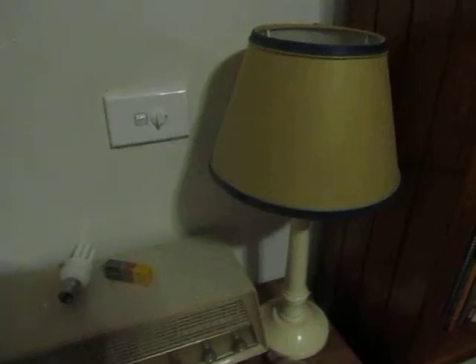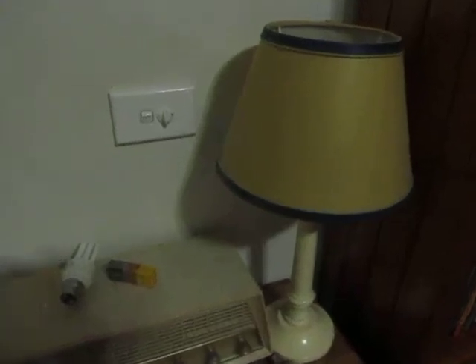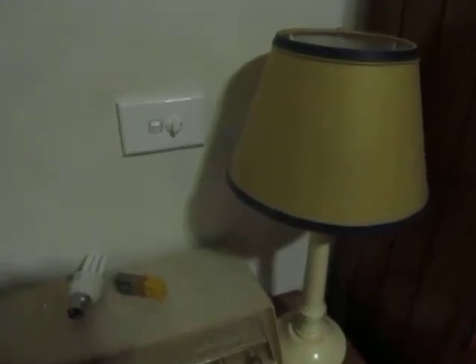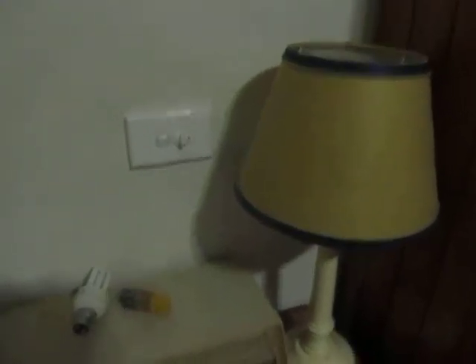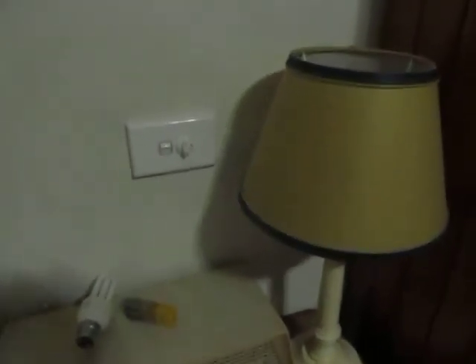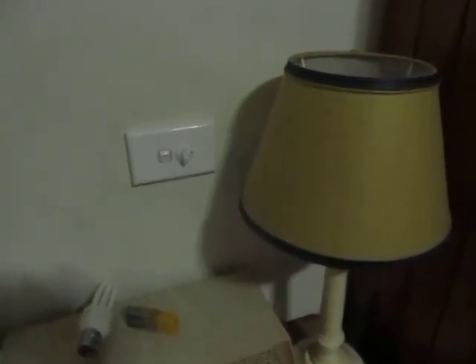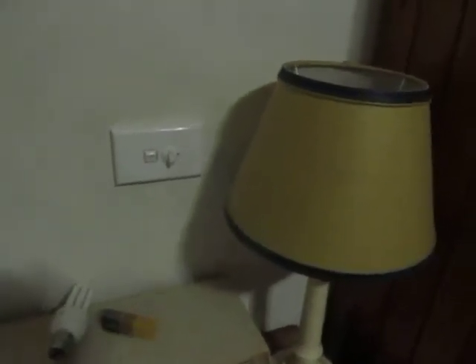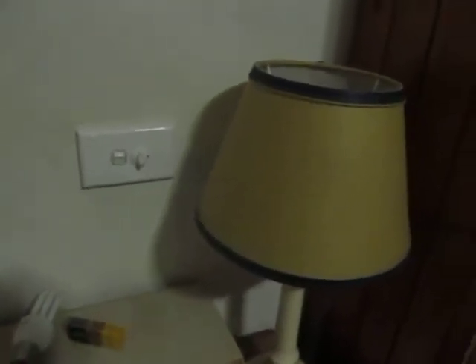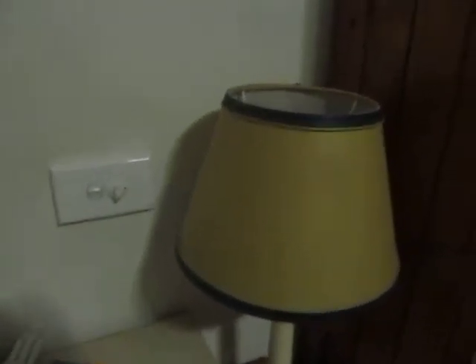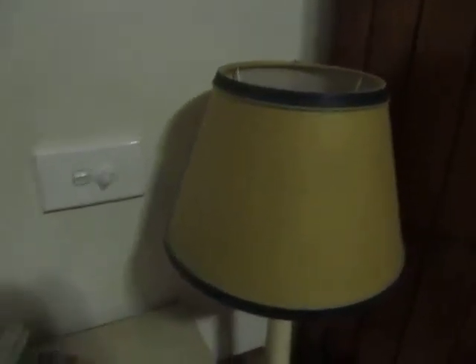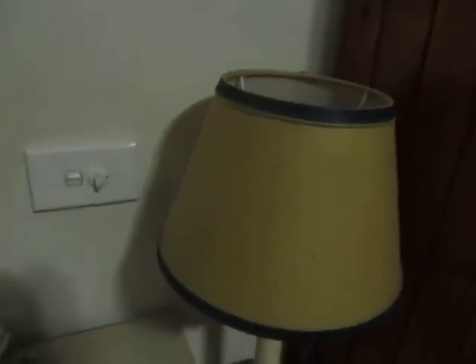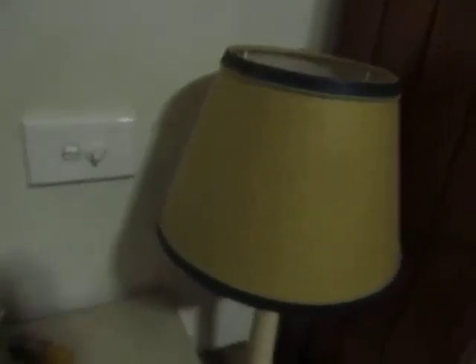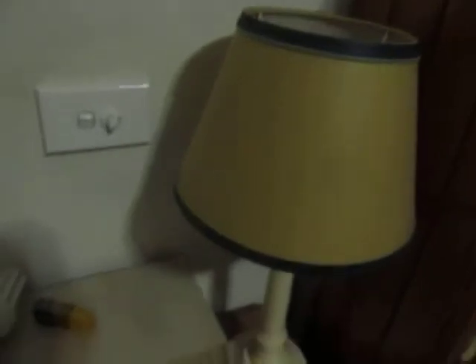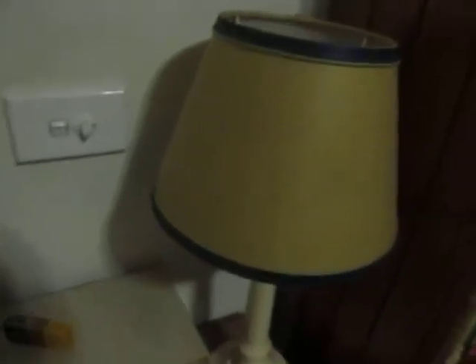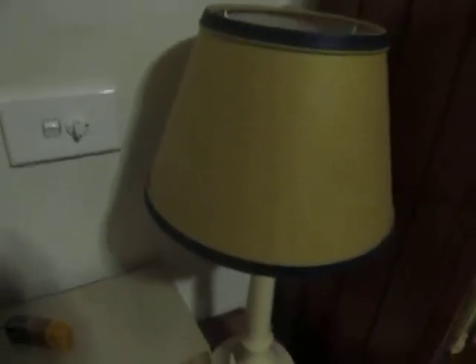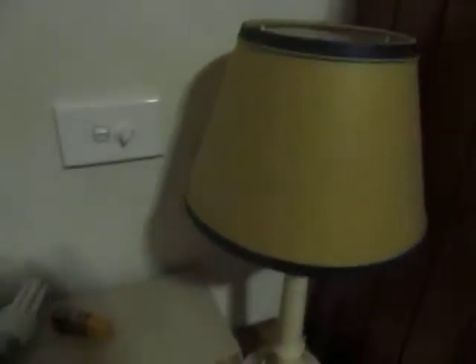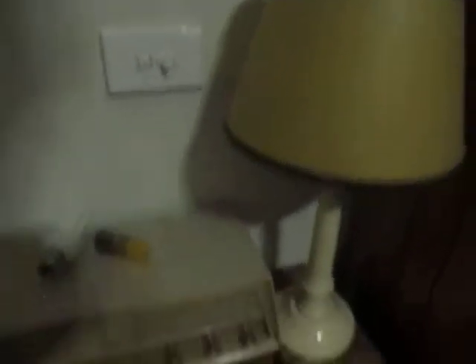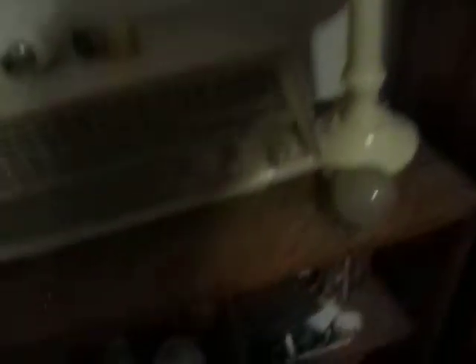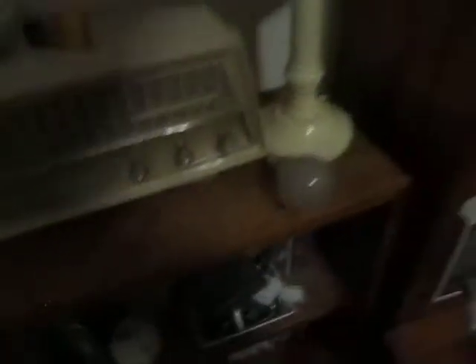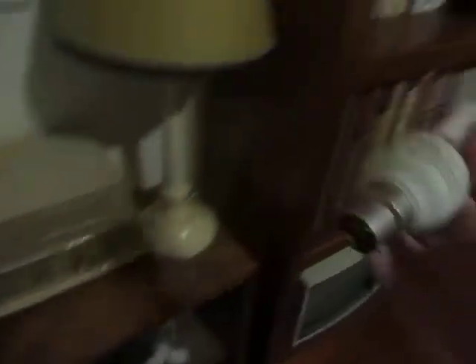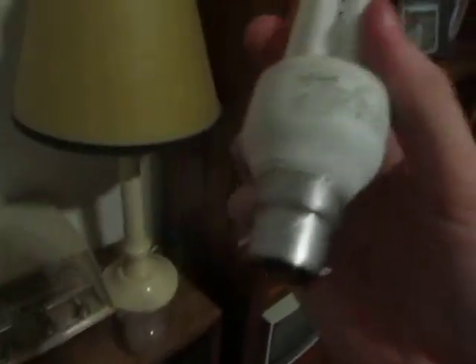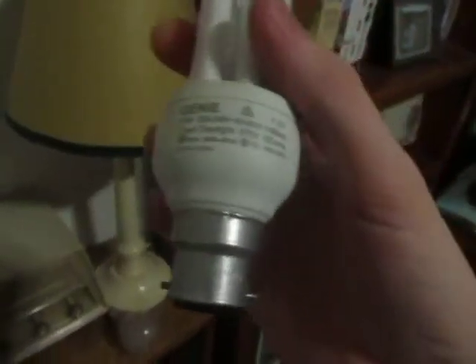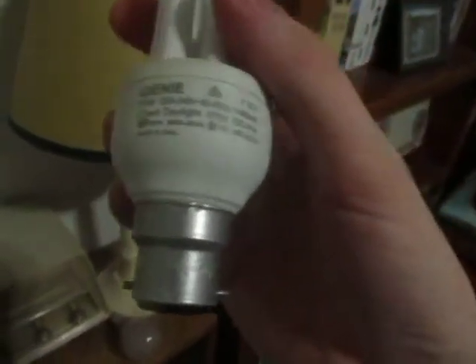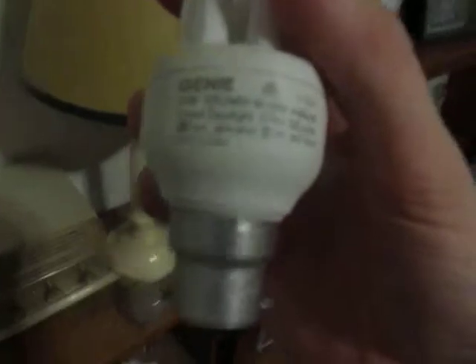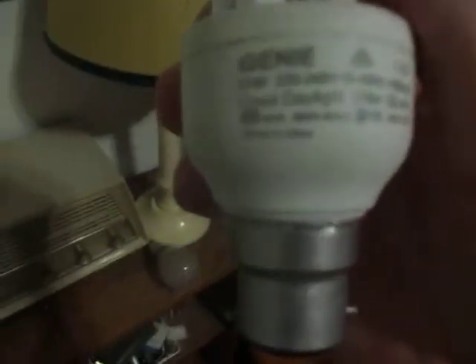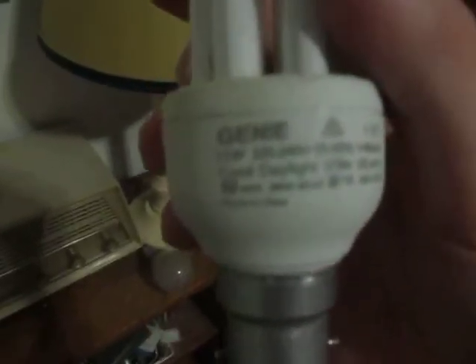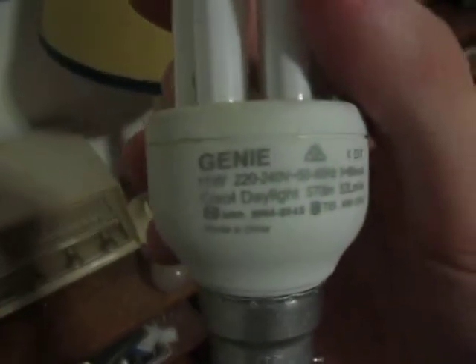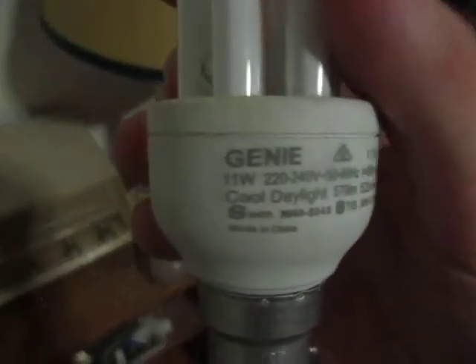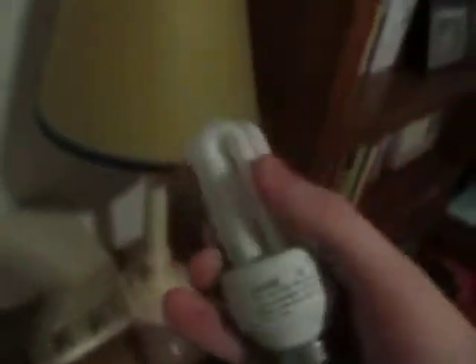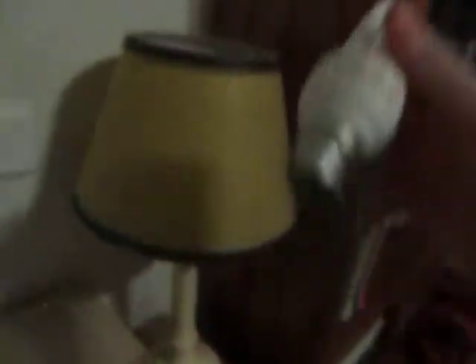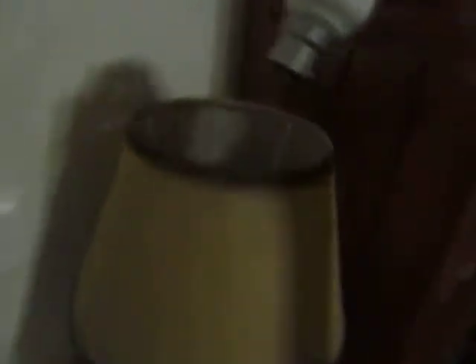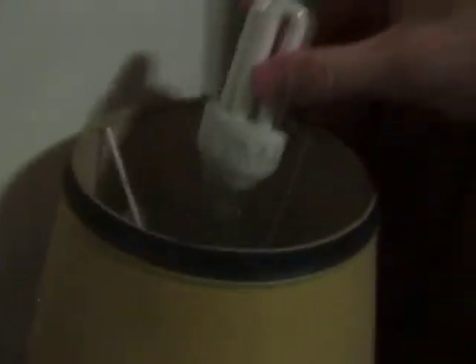Hi, well Chris here. I was just playing around with some CFLs and electricity and I noticed something kind of neat. I've just got a couple of Philips Genie 11 watt linear CFLs.